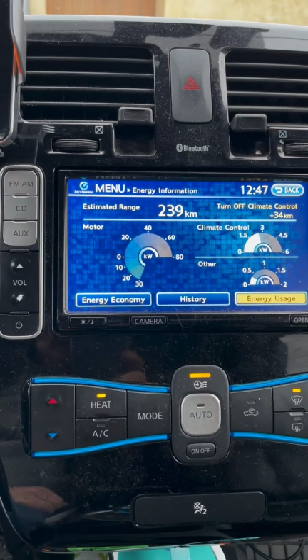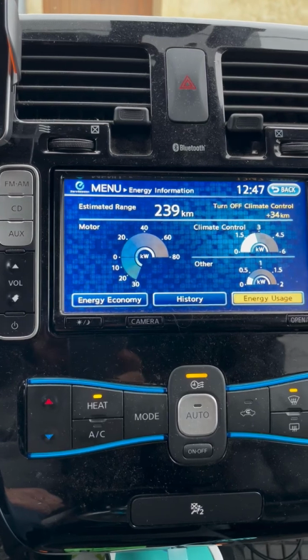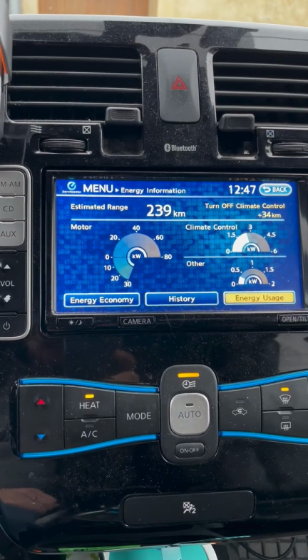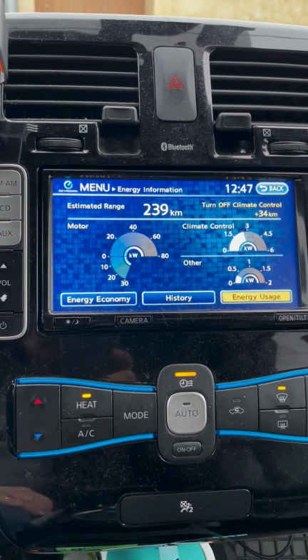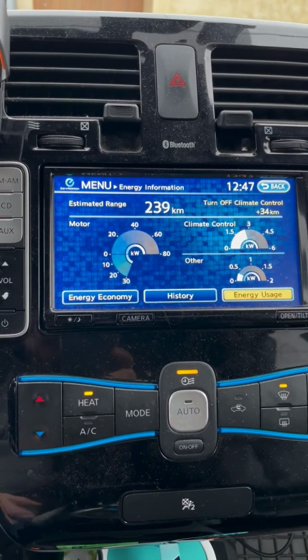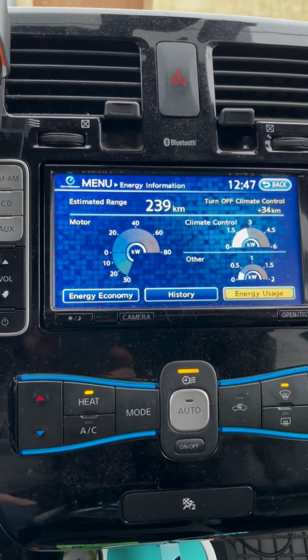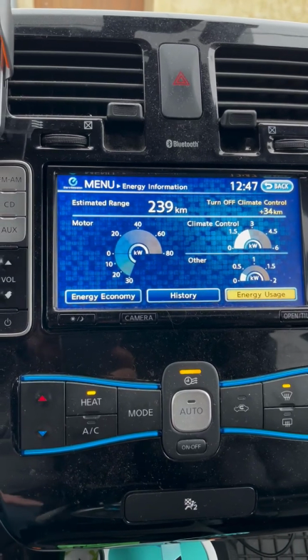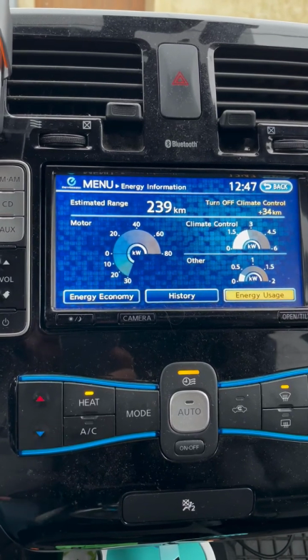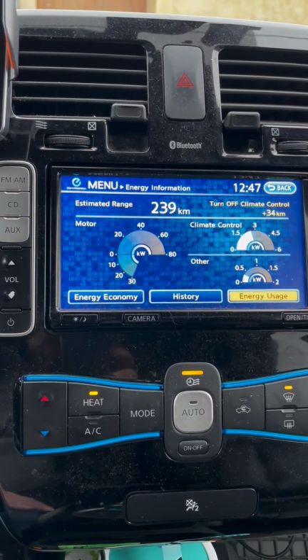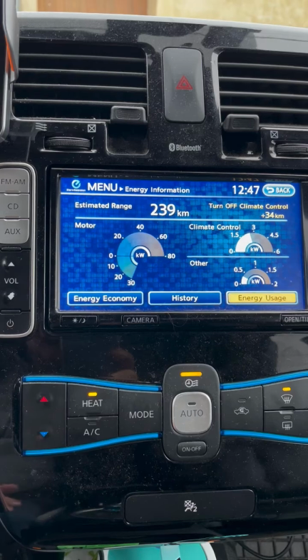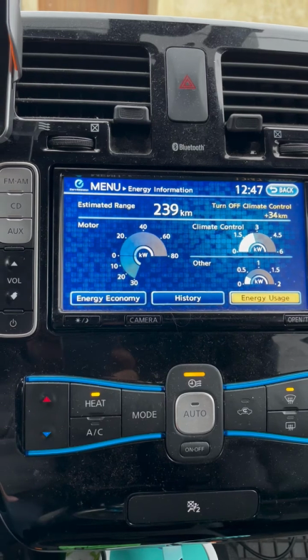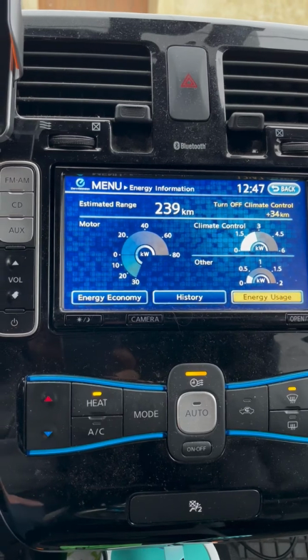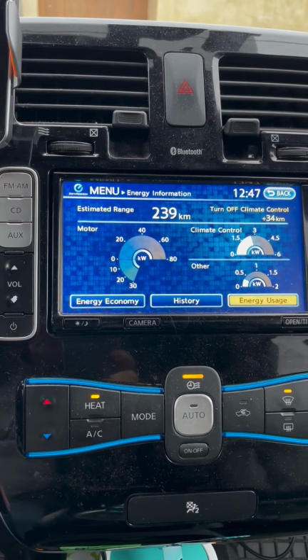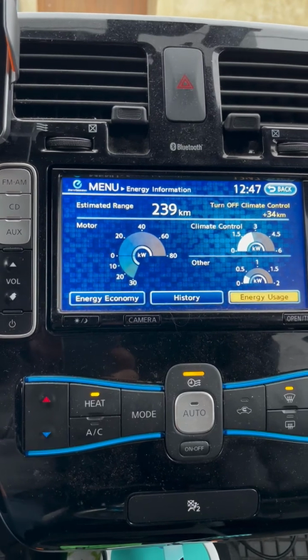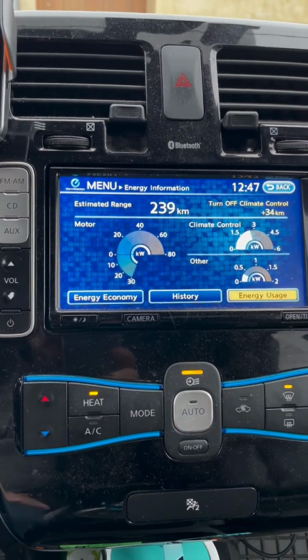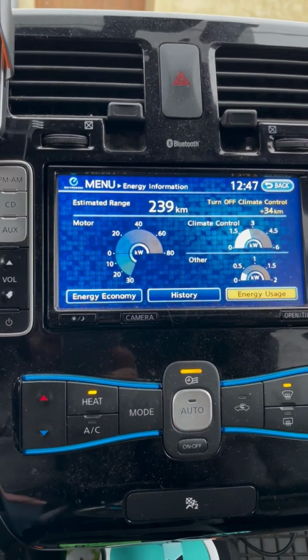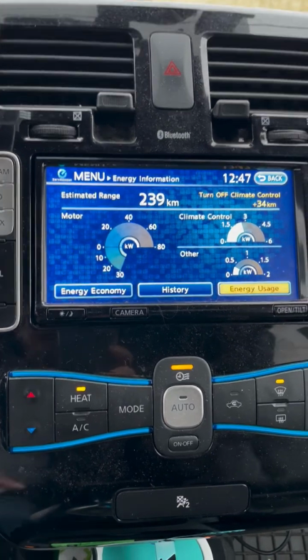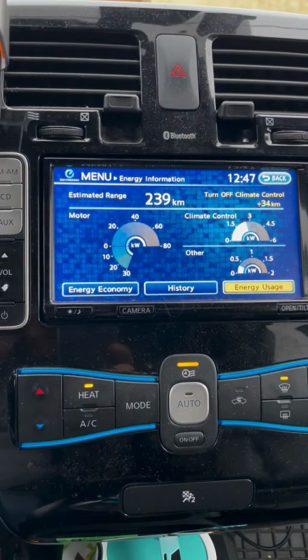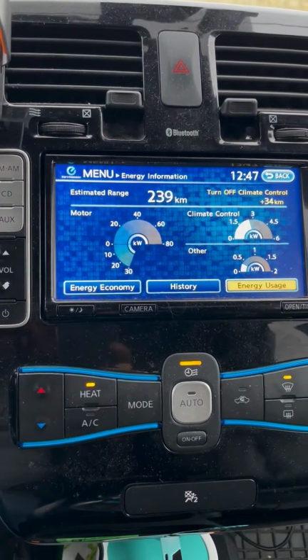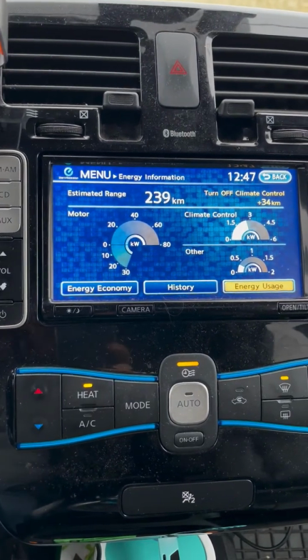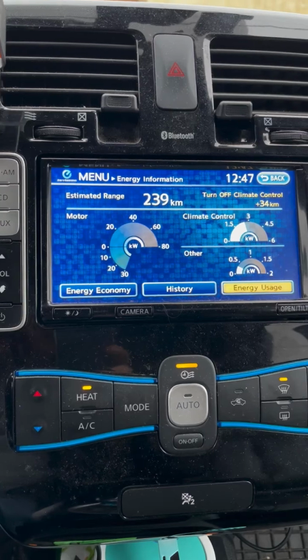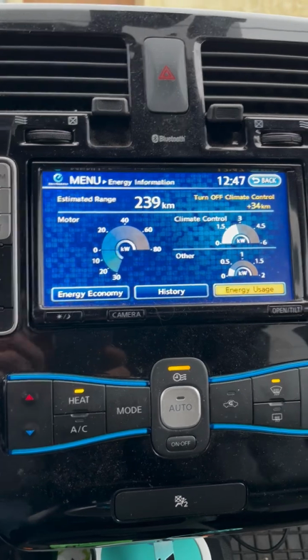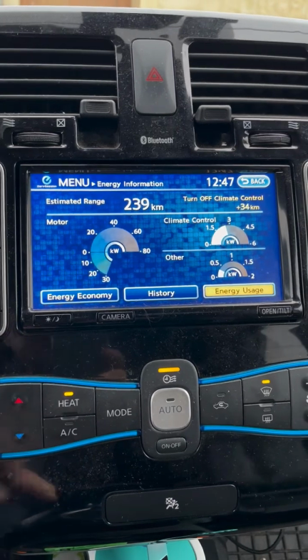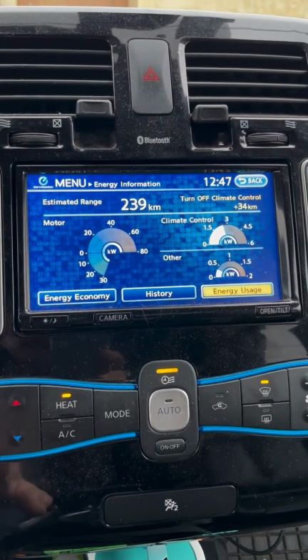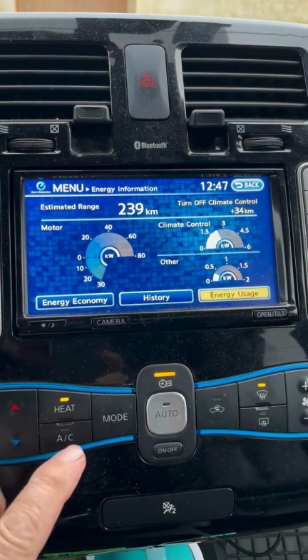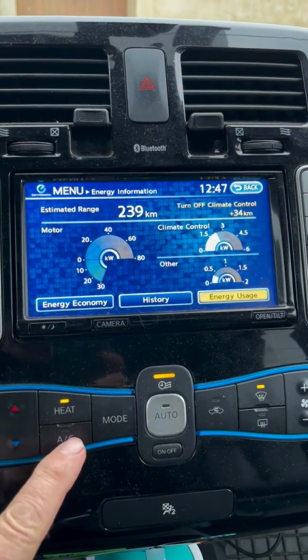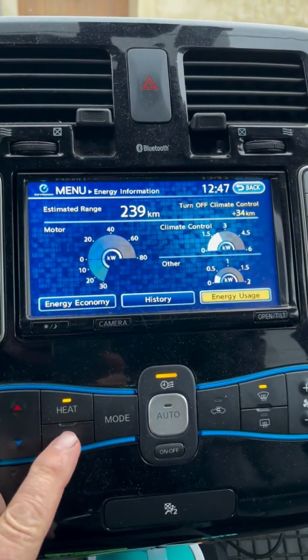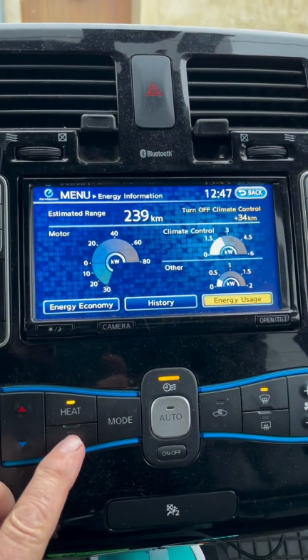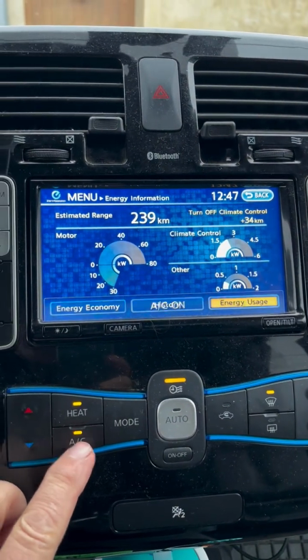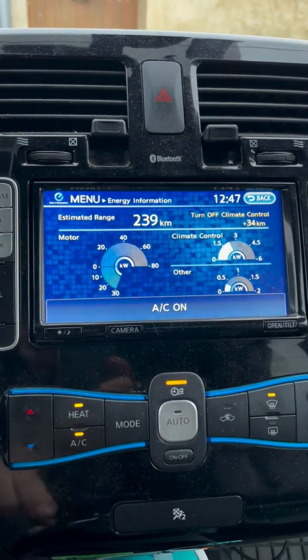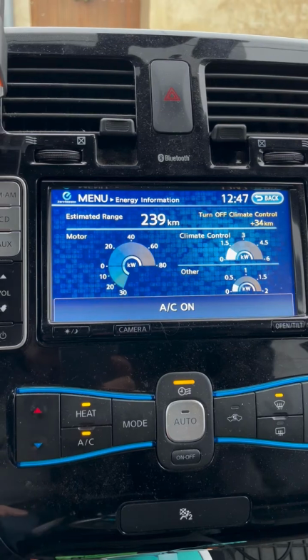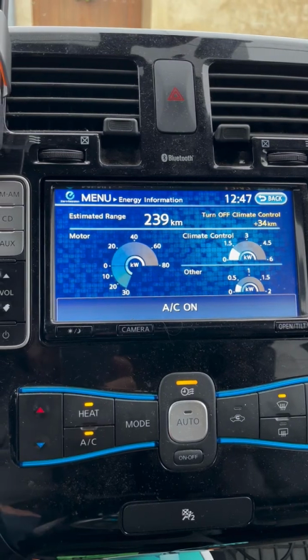It's certainly around 80% more power used. If you're just trickling around town using very little motor power, that's going to take a large percentage of your consumption — which is why it's saying 34 kilometres extra range by turning off the climate control.